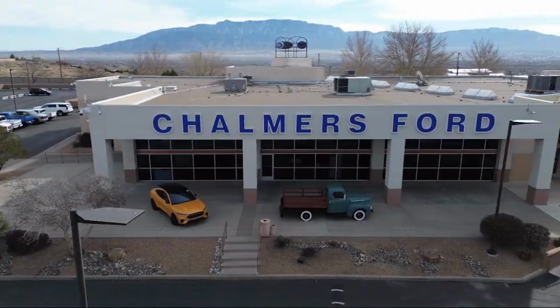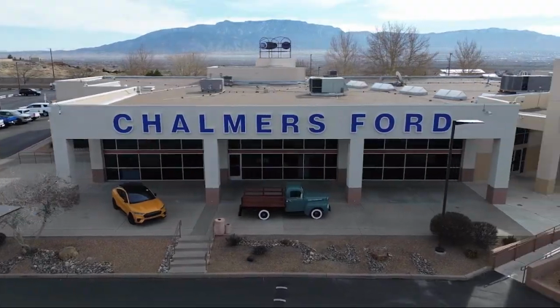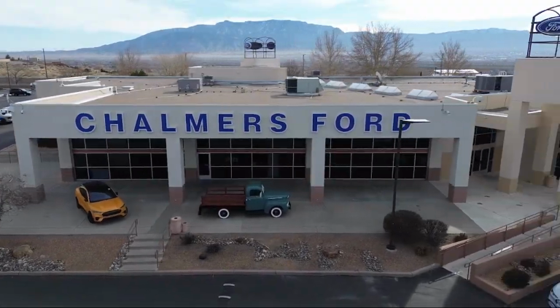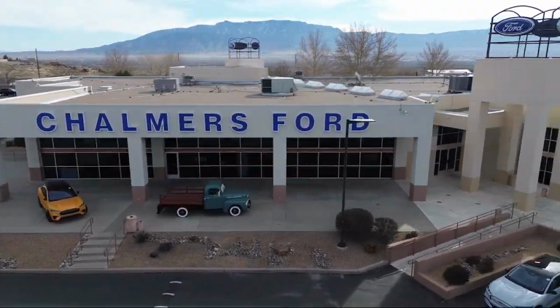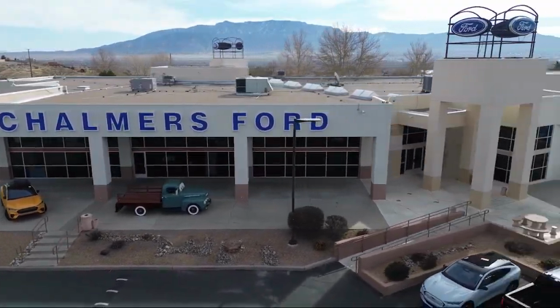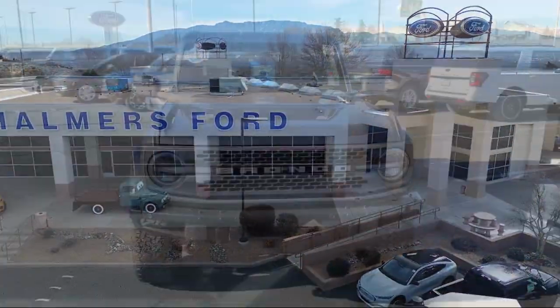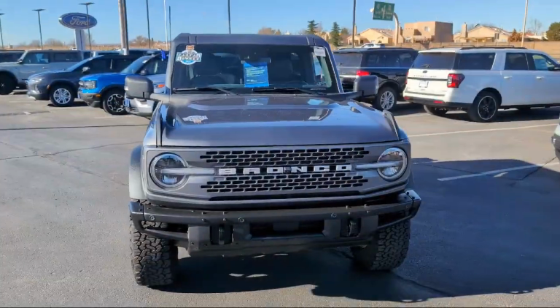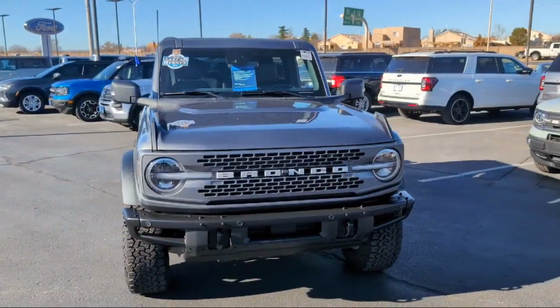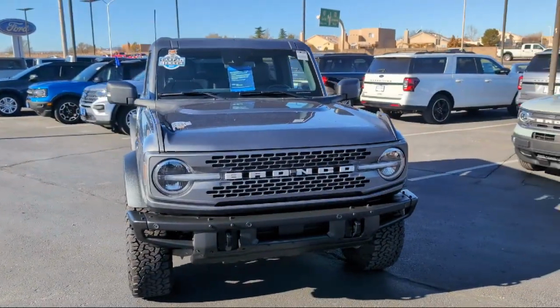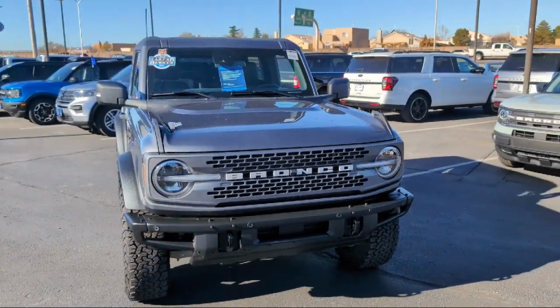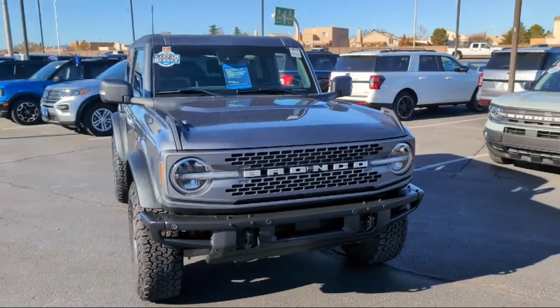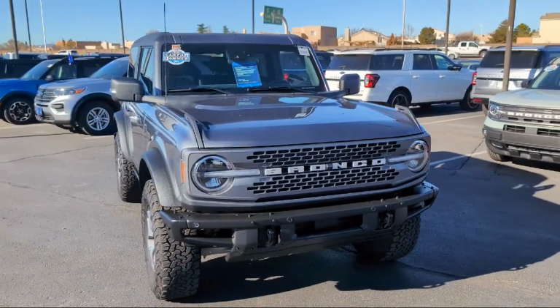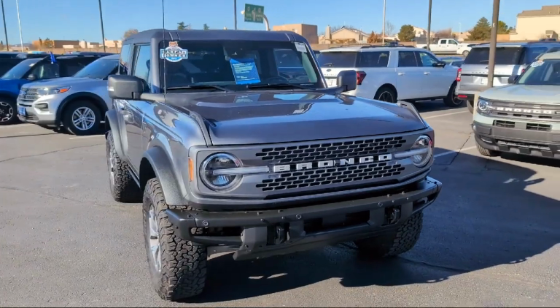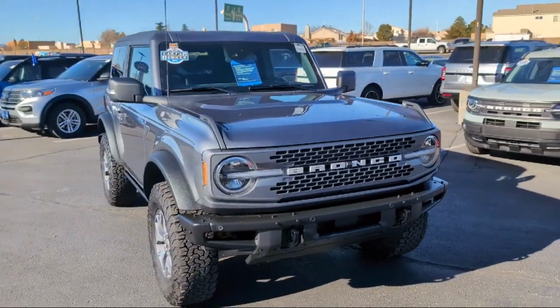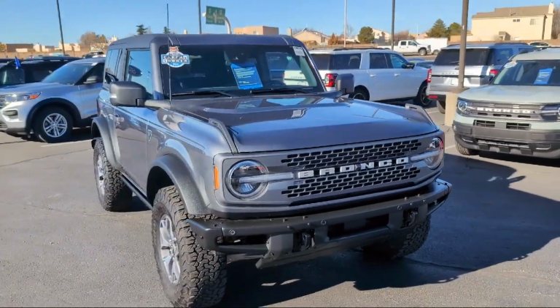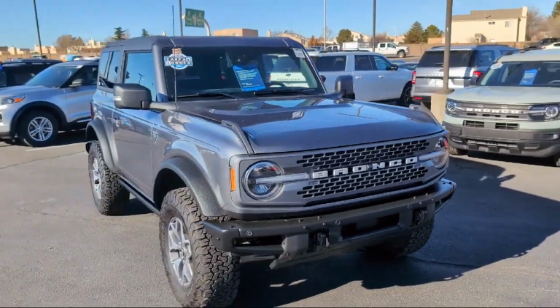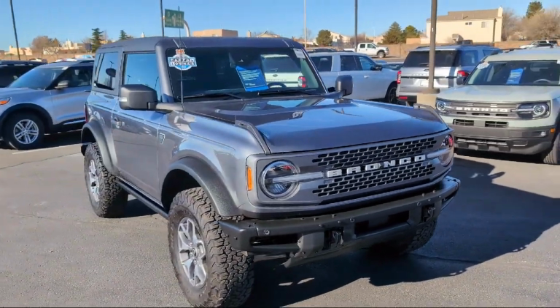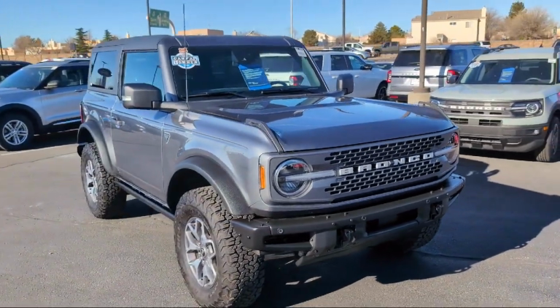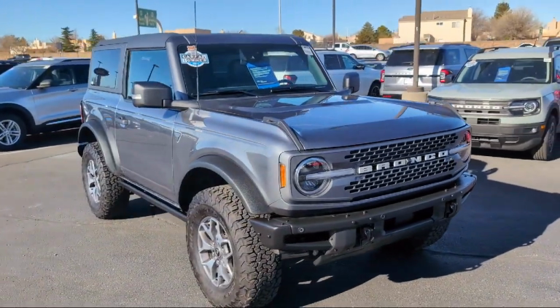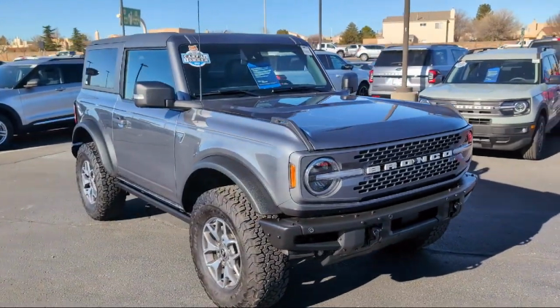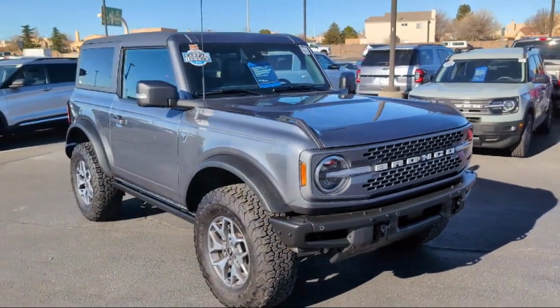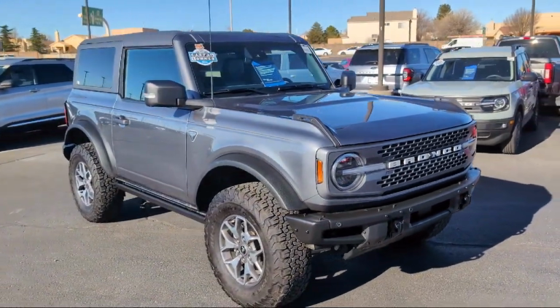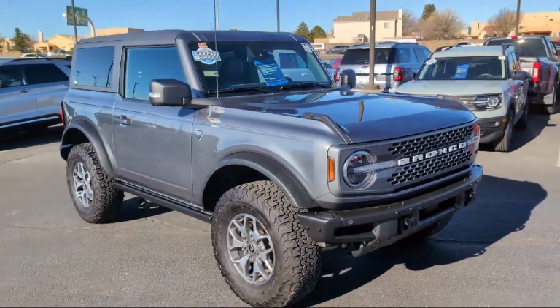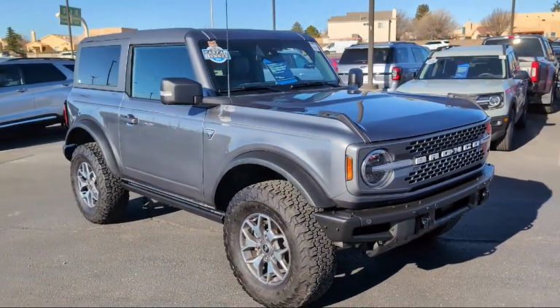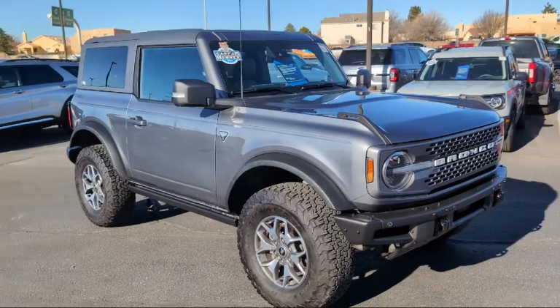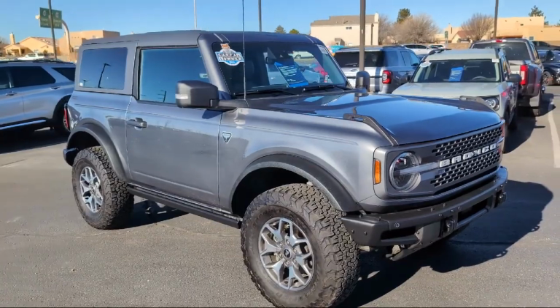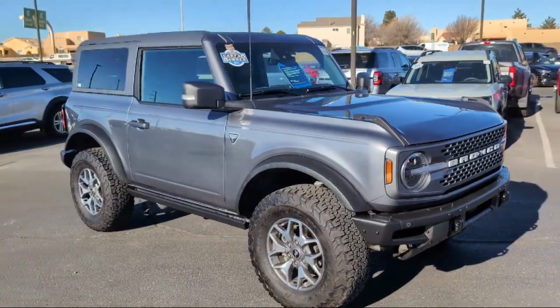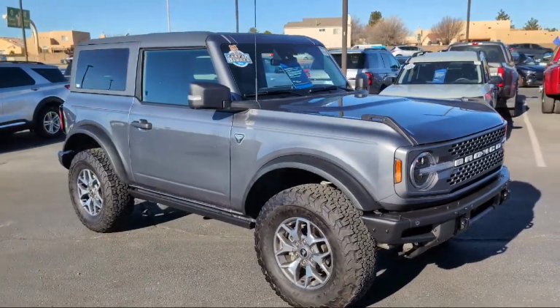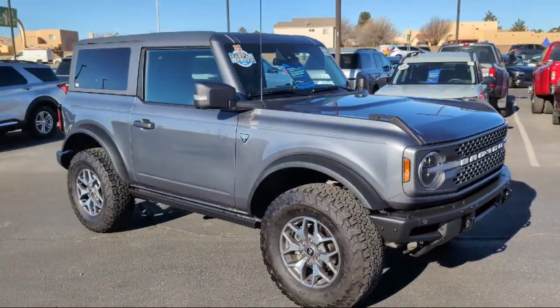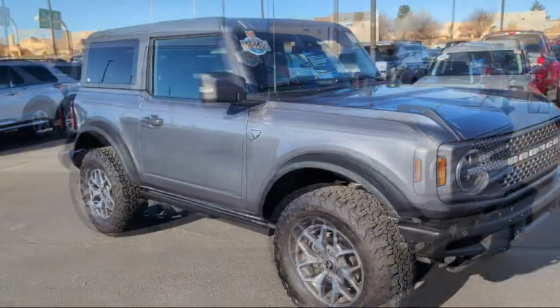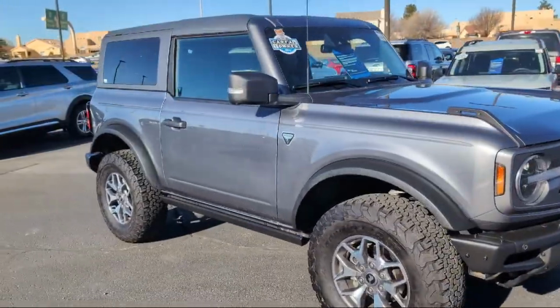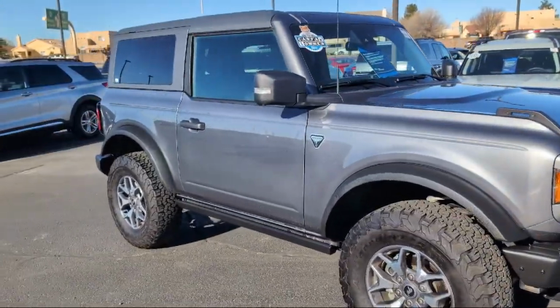Welcome to Chalmers Ford, and here's a look at another one of our vehicles from our great selection. It comes equipped with AM-FM Sirius XM radio, Apple CarPlay and Android Auto, and Sync 4 technology.